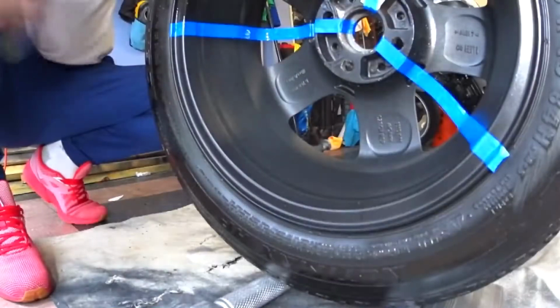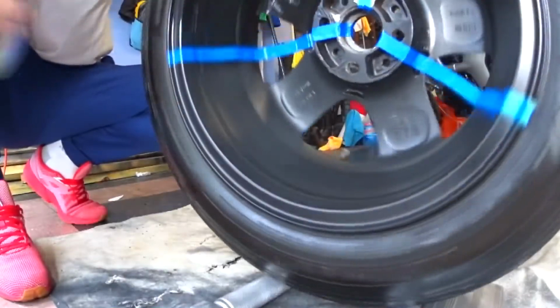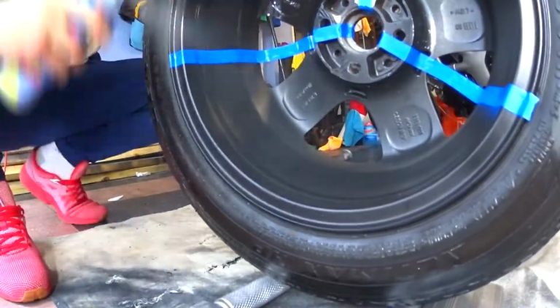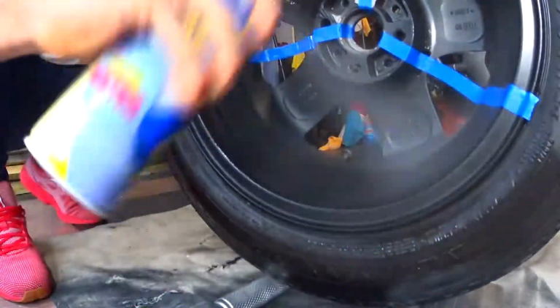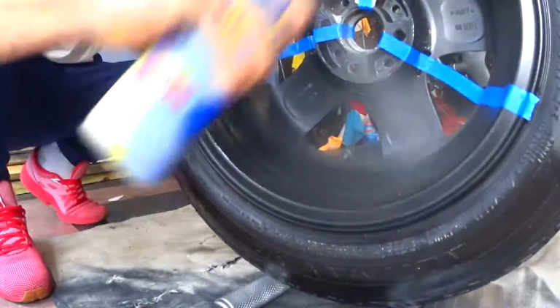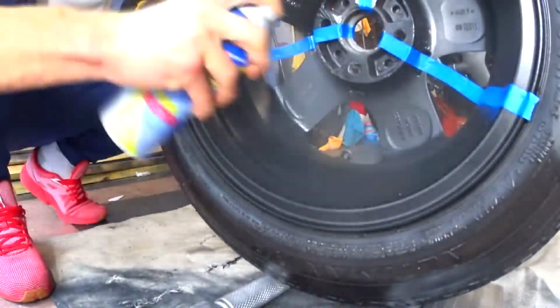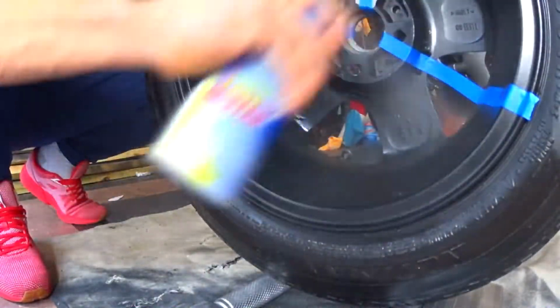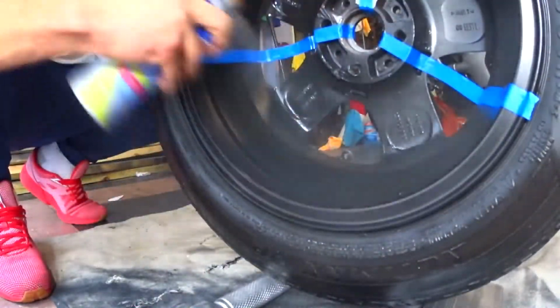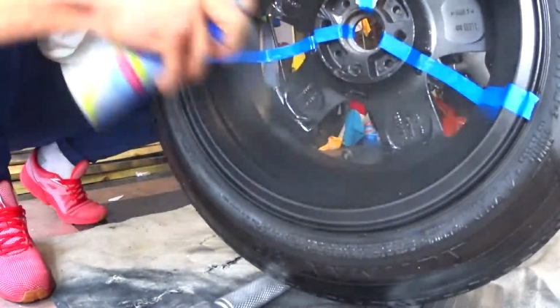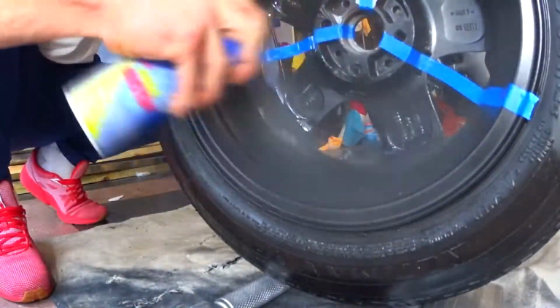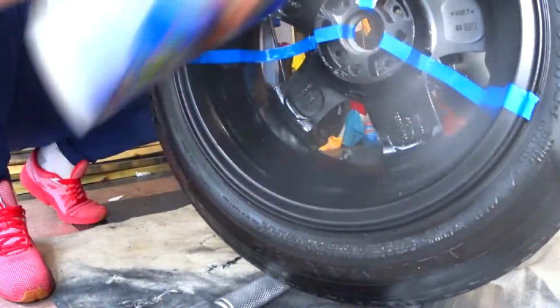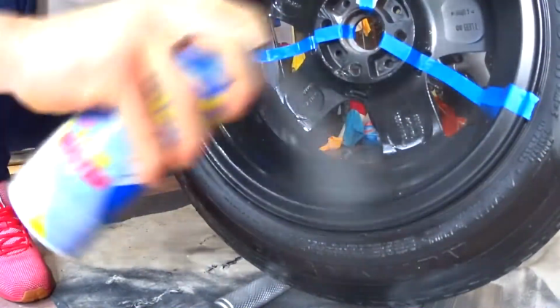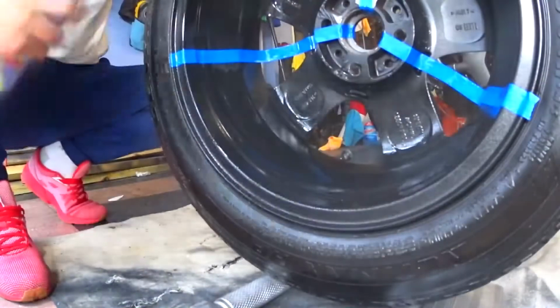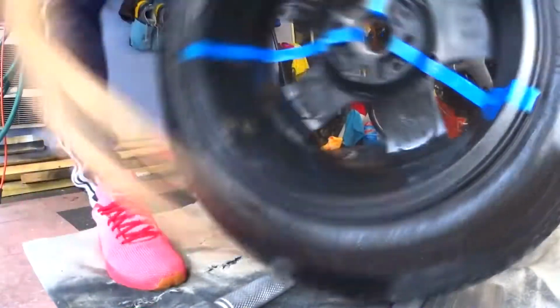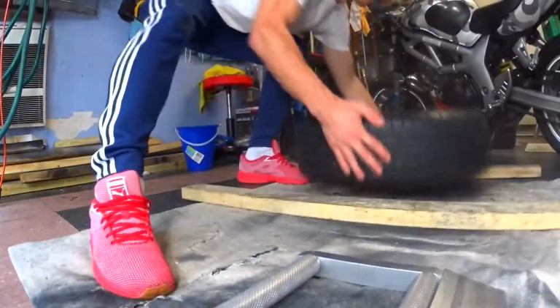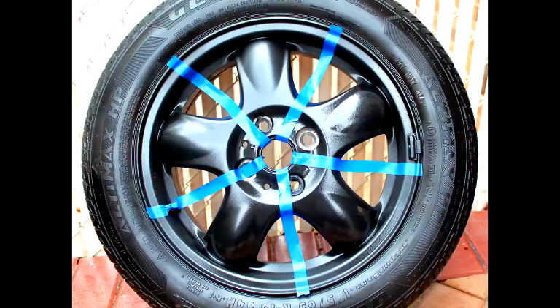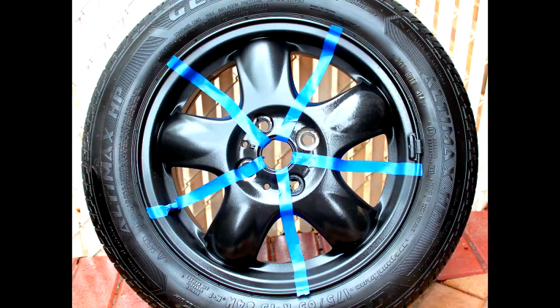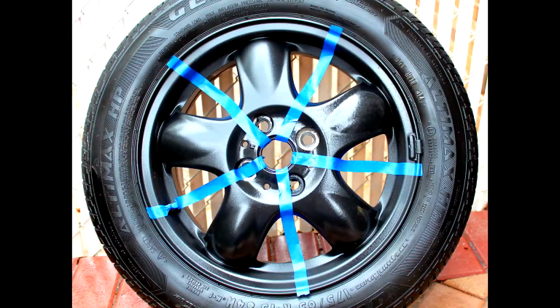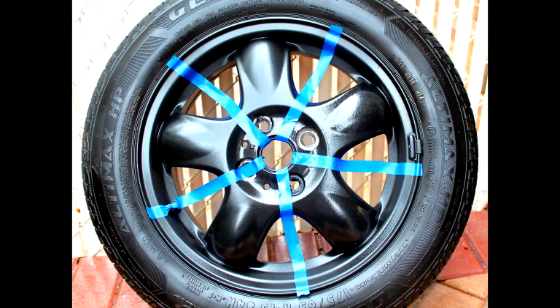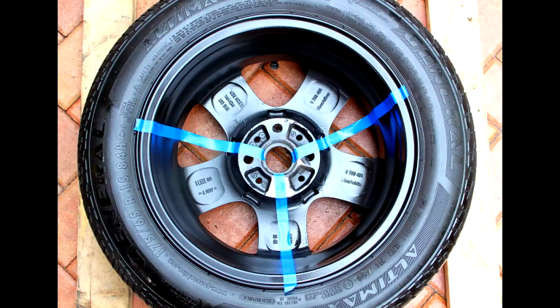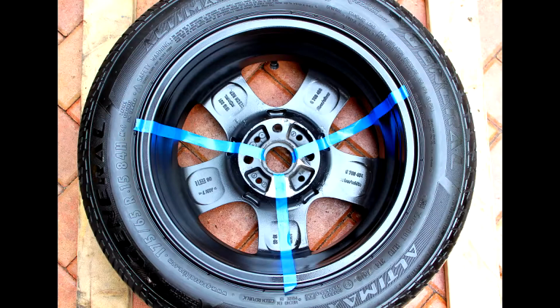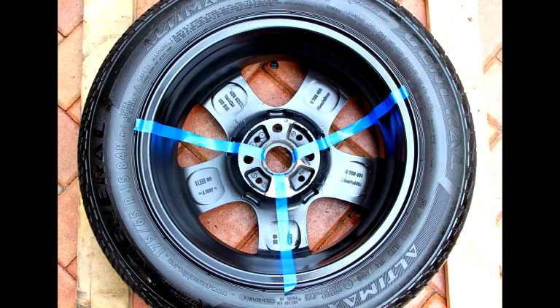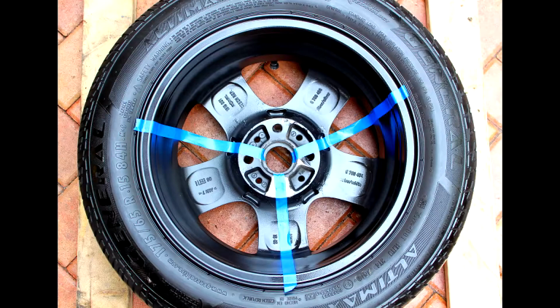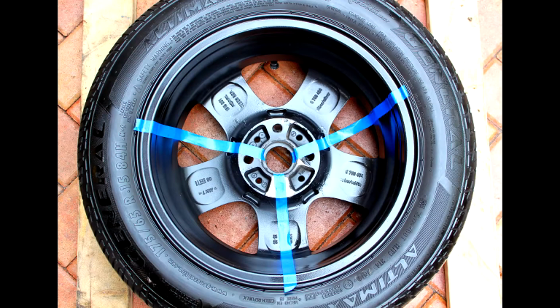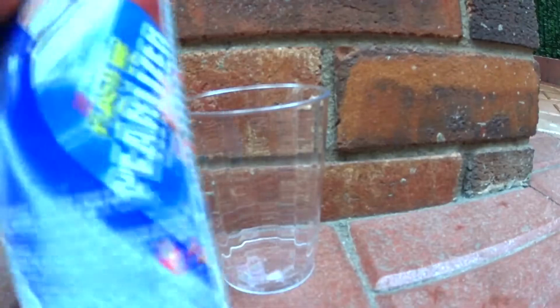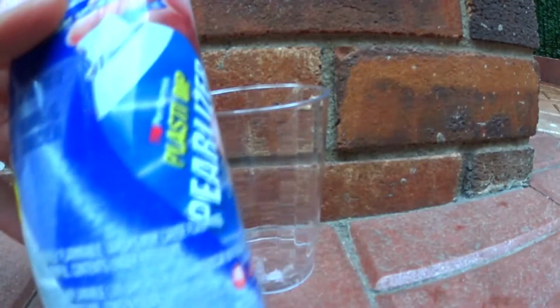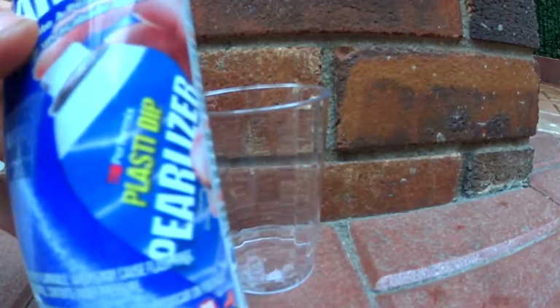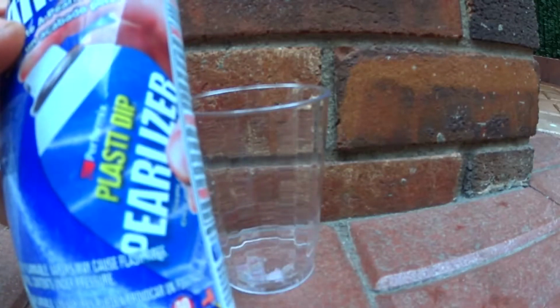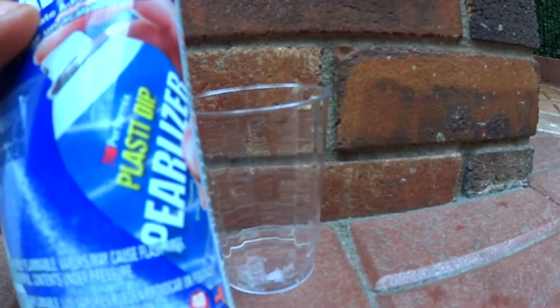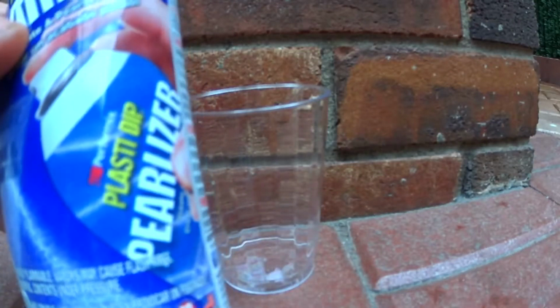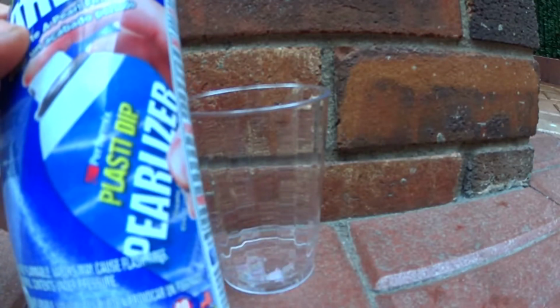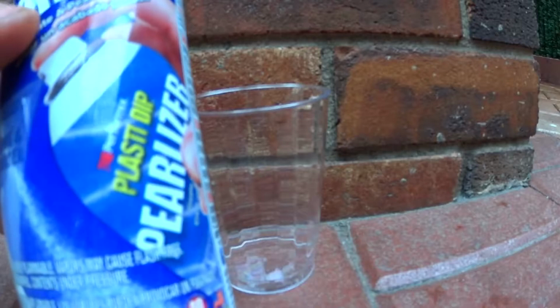What's up guys, my name is Brovax and today I'm going to be showing you guys how to properly apply glossifier to wheel faces and wheel barrels. The techniques we'll be going over in this video can also be applied to other plasti dip enhancers like pearlizer or metalizer.